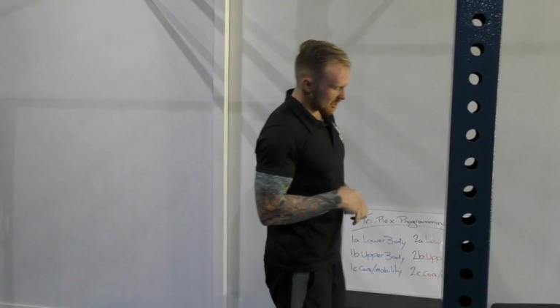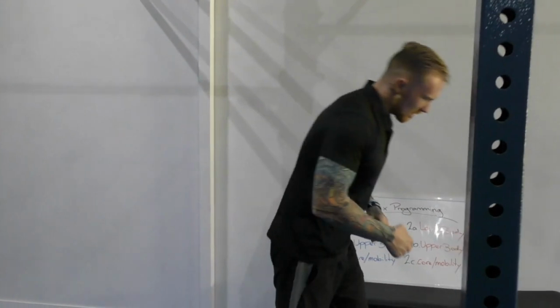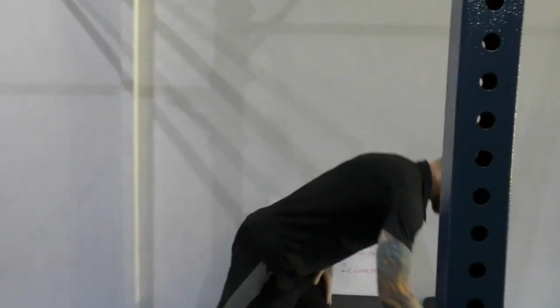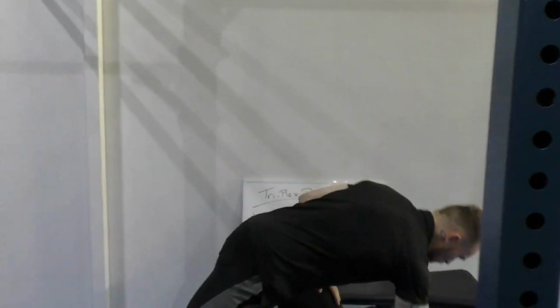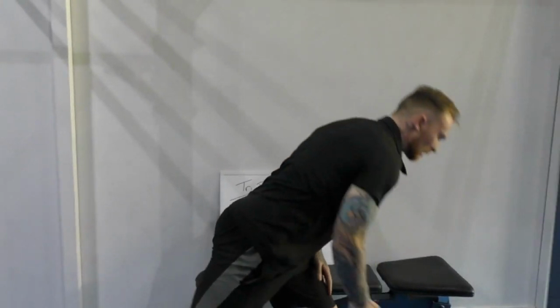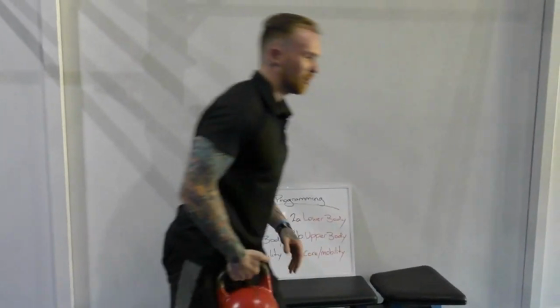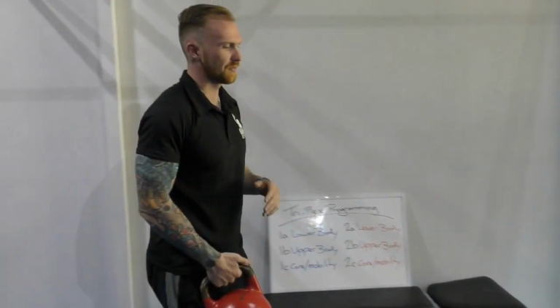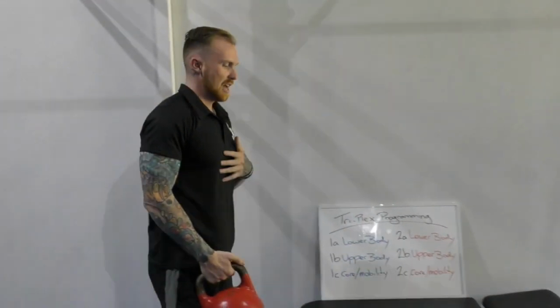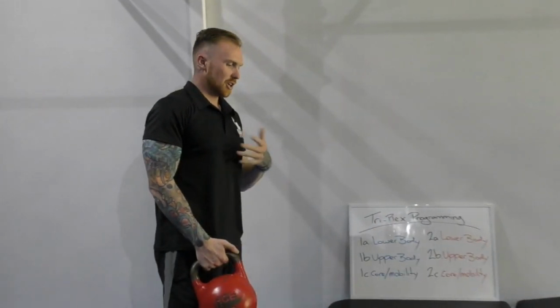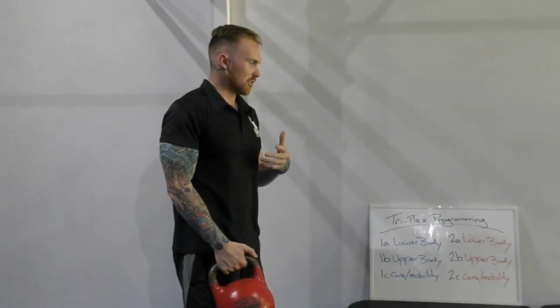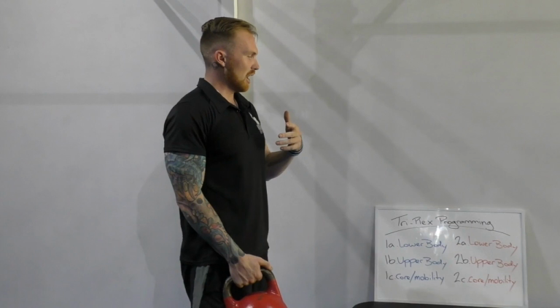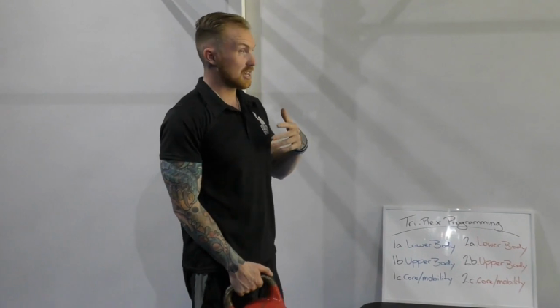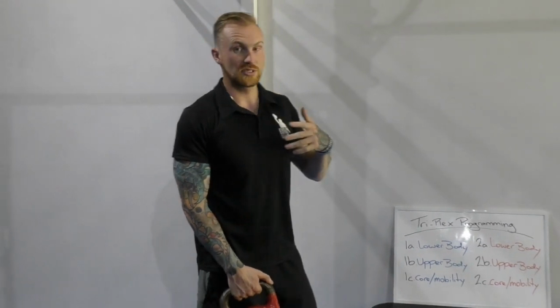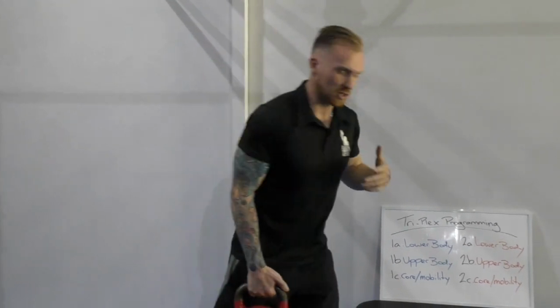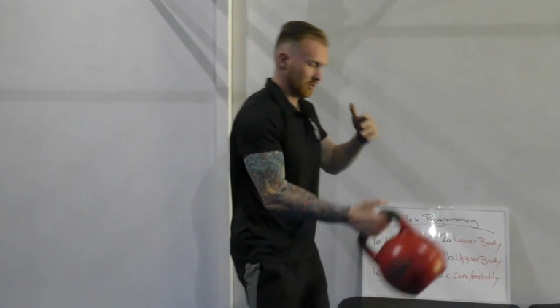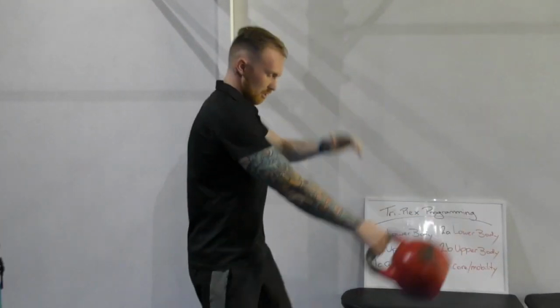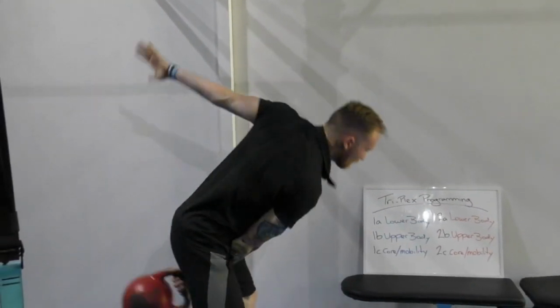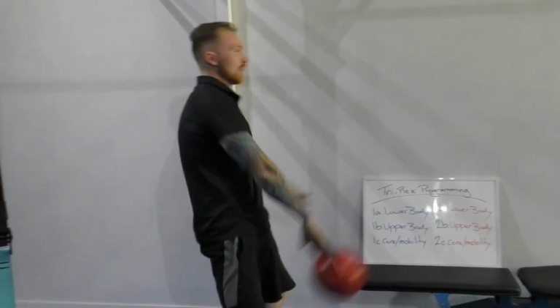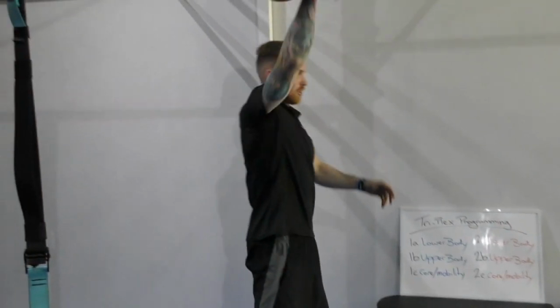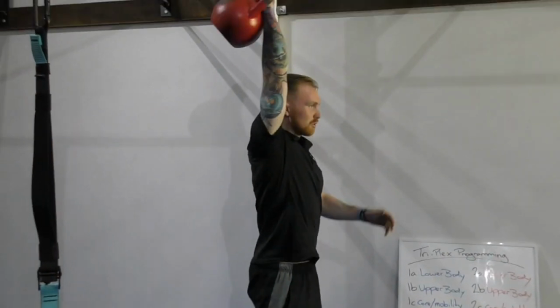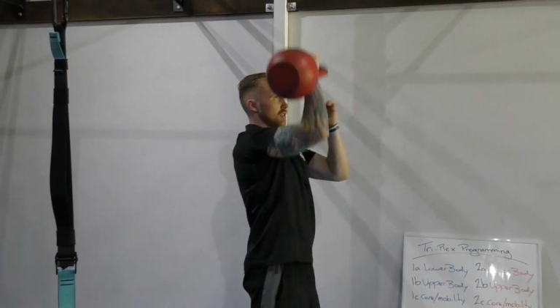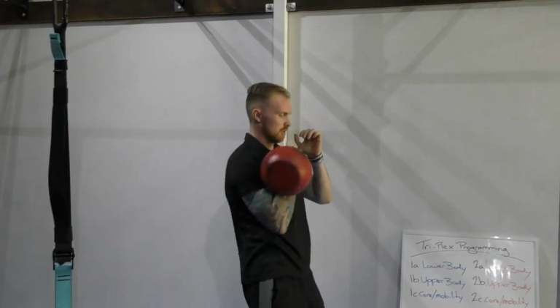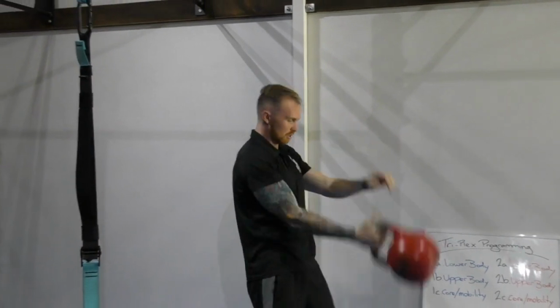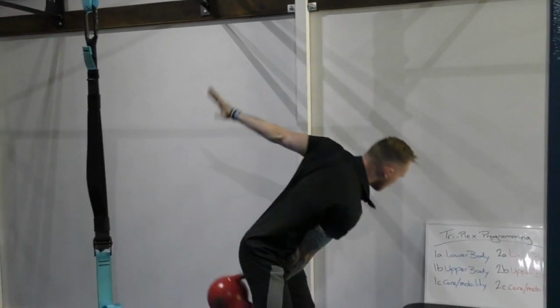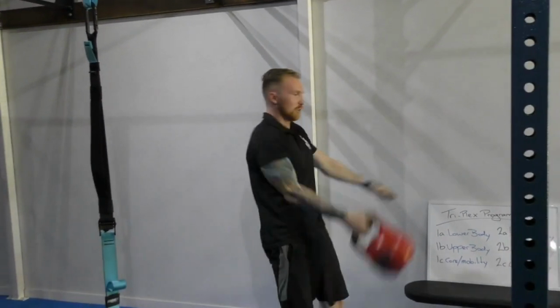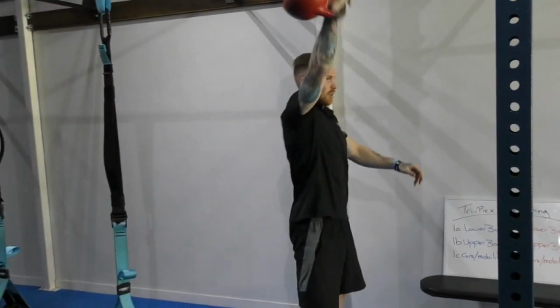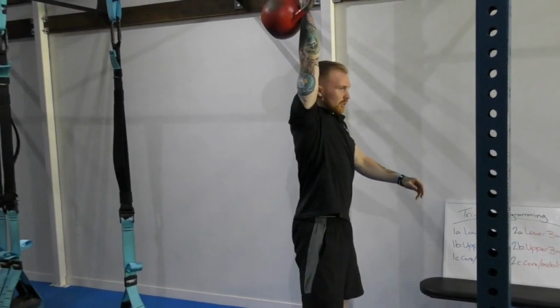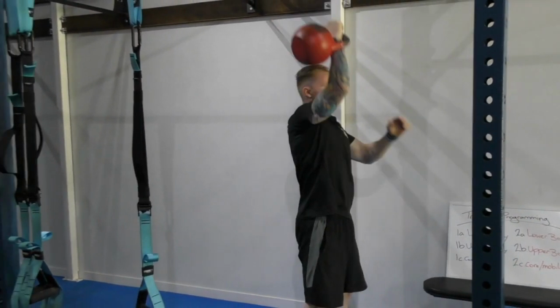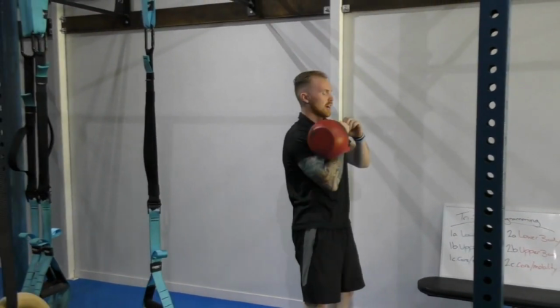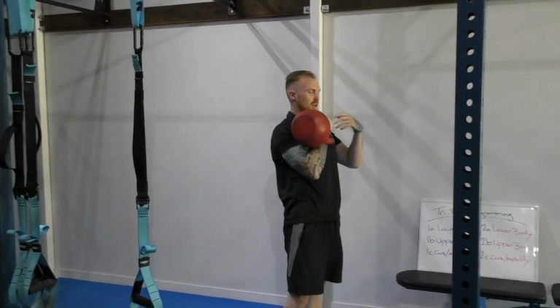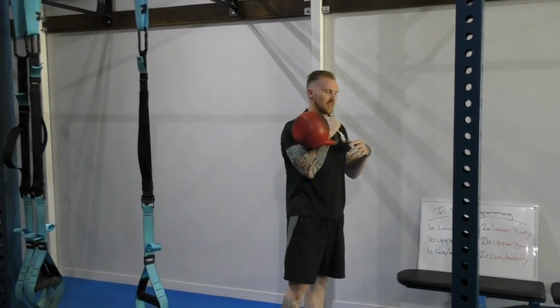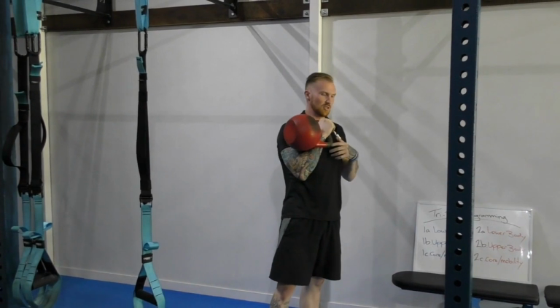For the second set, back on the kettlebell. This time I'm going to do a kettlebell snatch. However many reps is up to you.